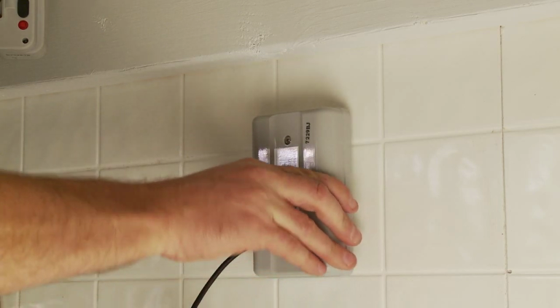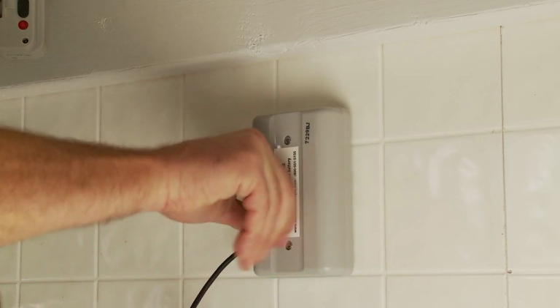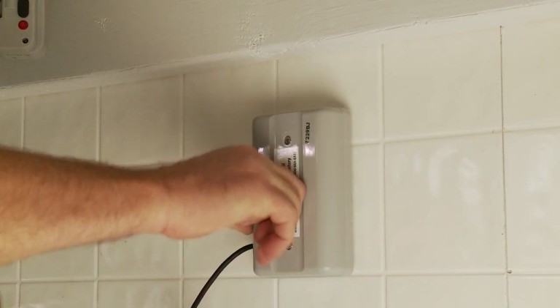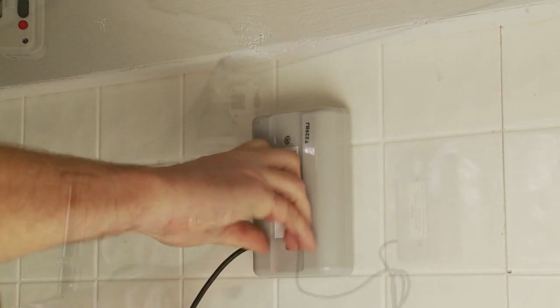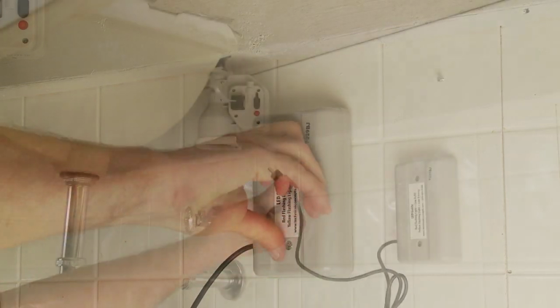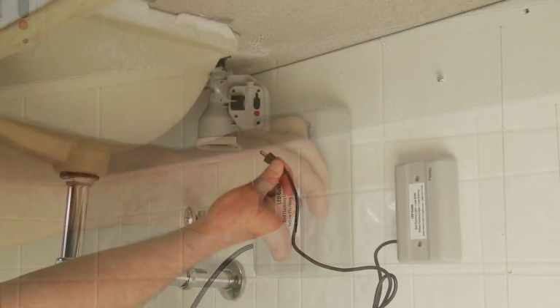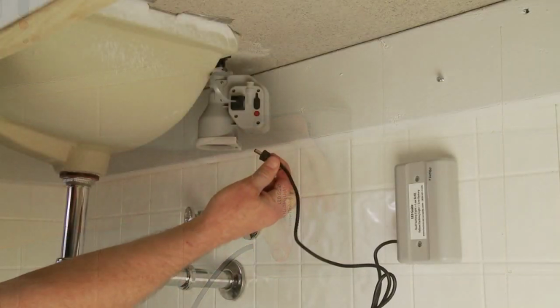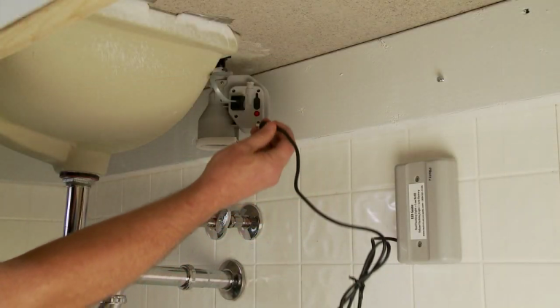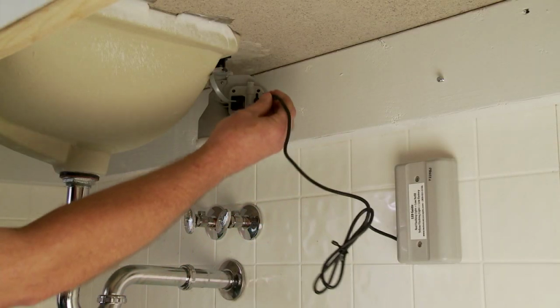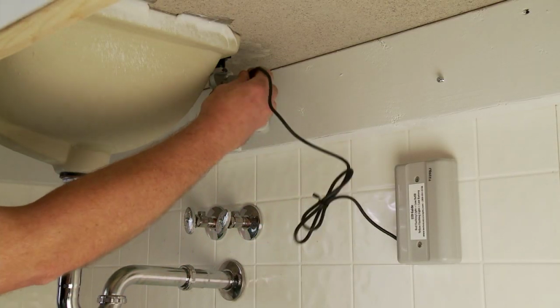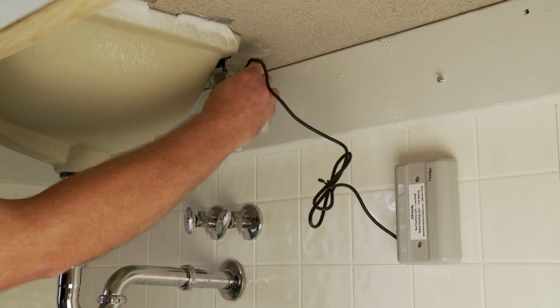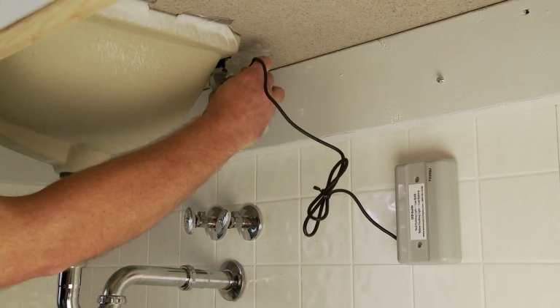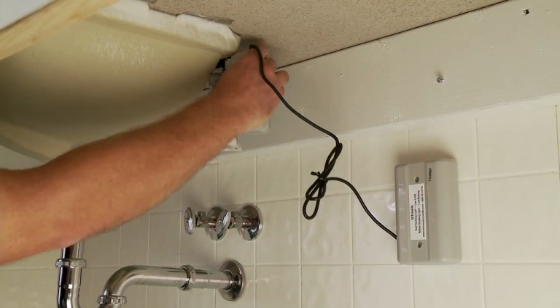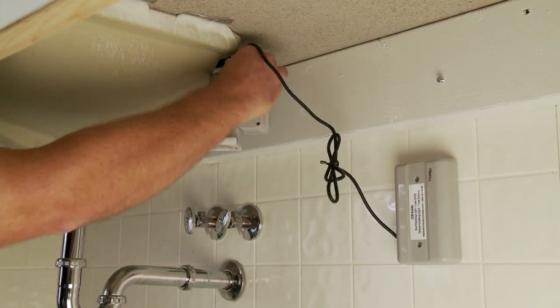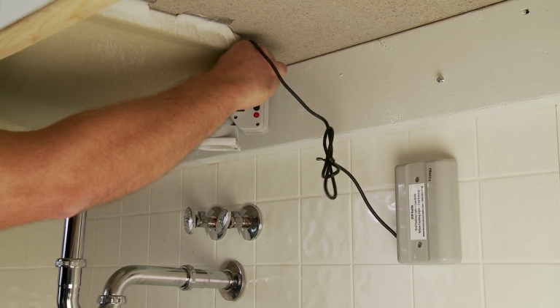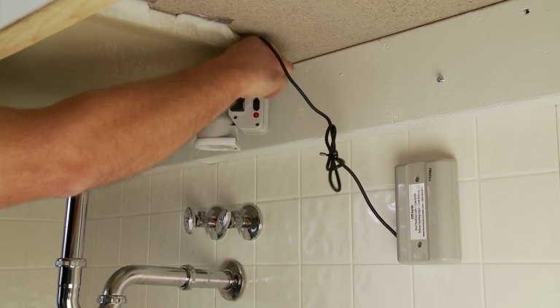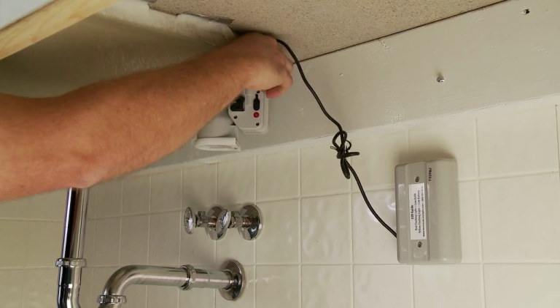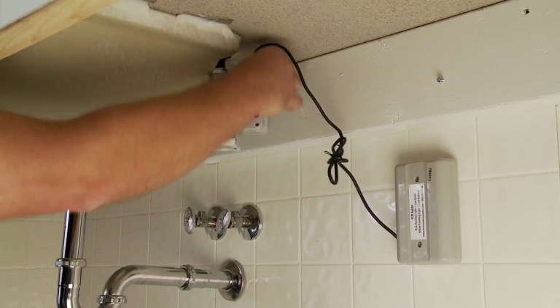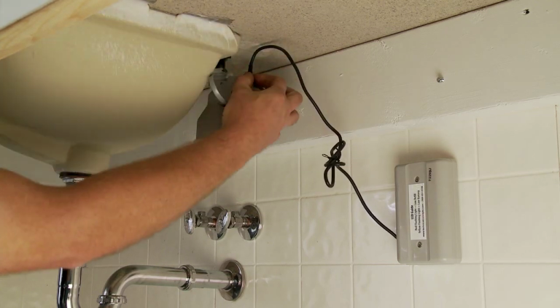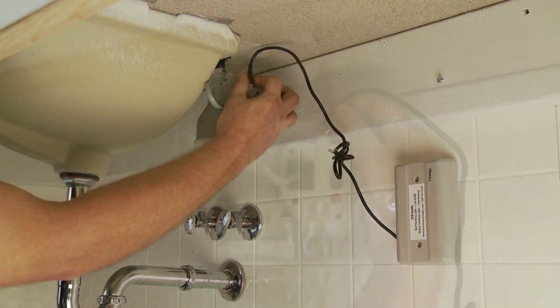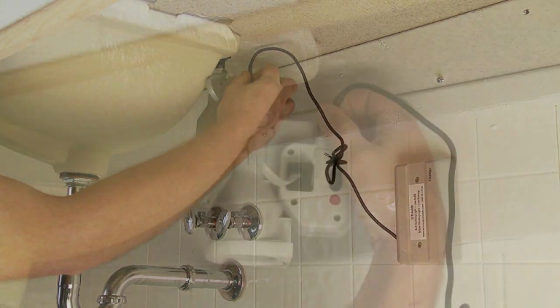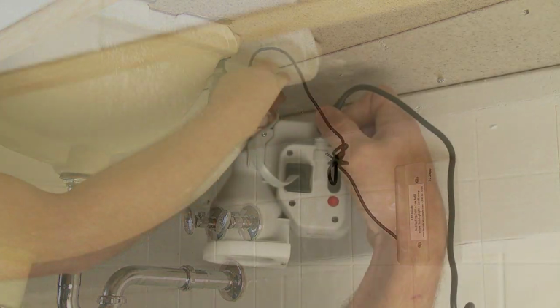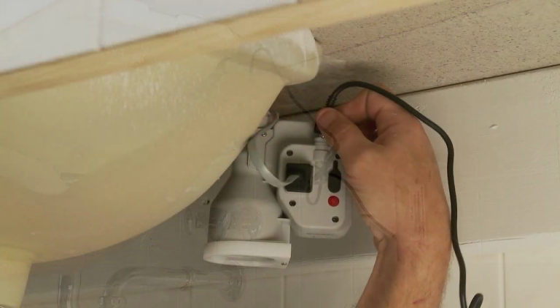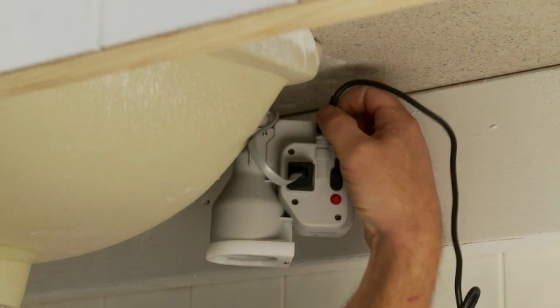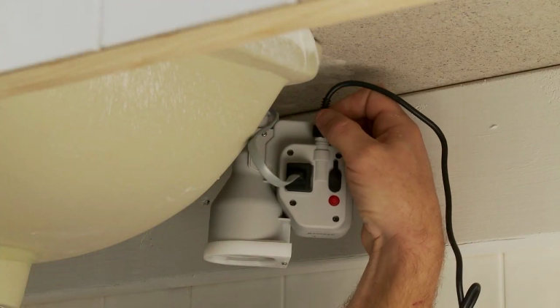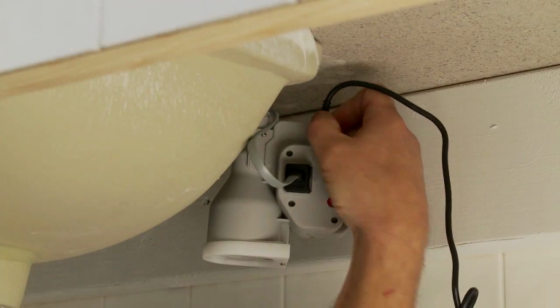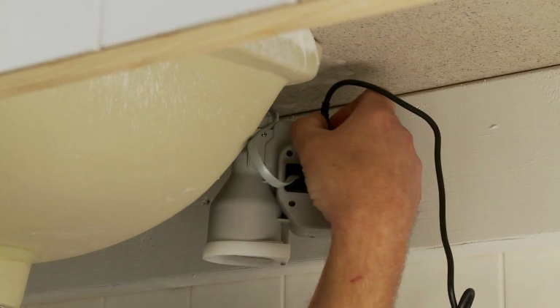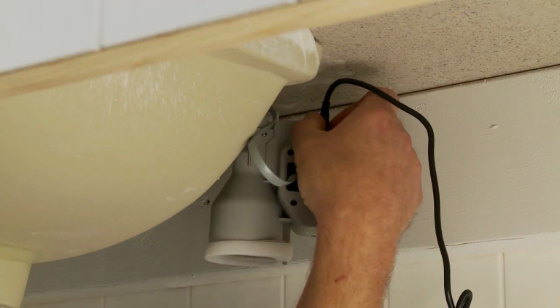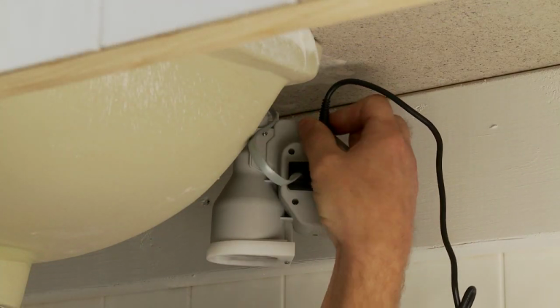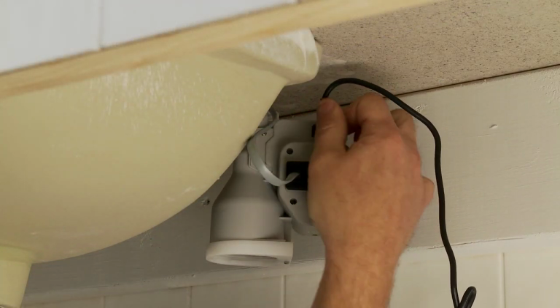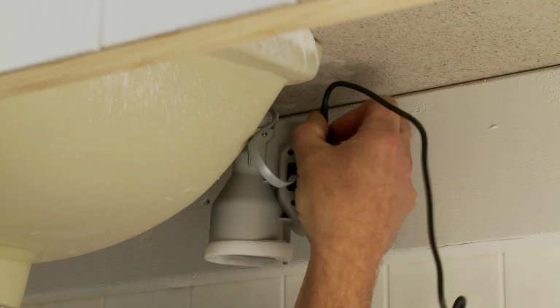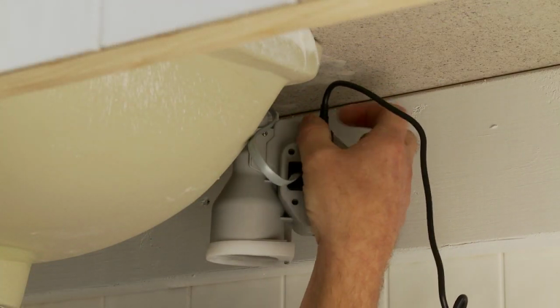Pull the battery wire to the desired length and connect the wire into the power port on top of the motor housing, then tighten clockwise.